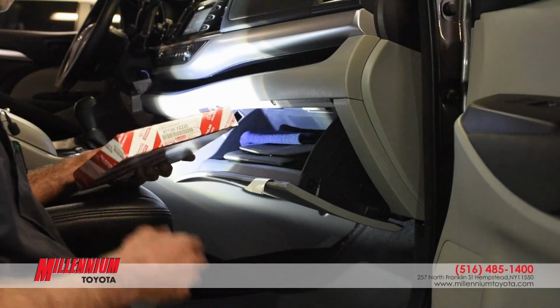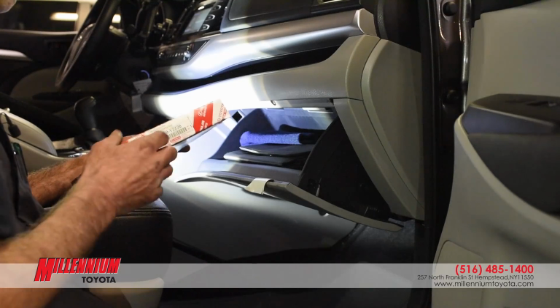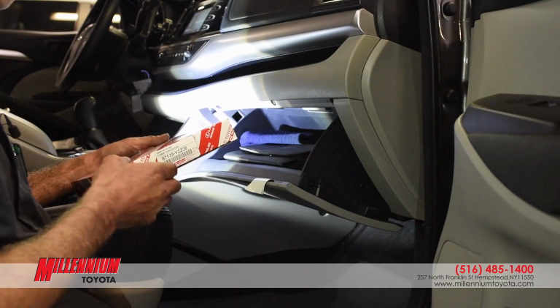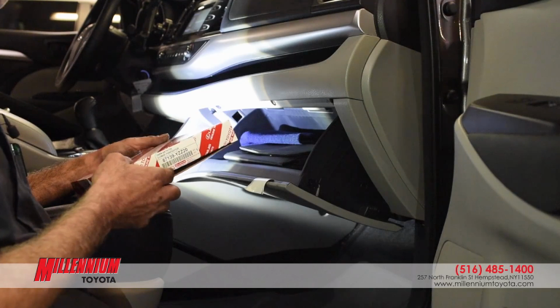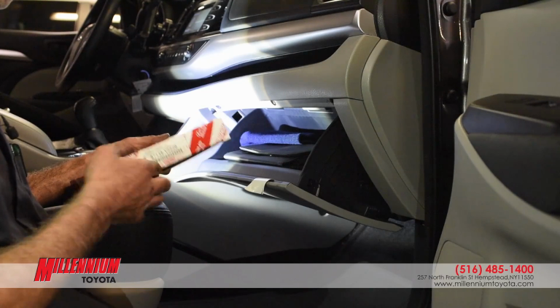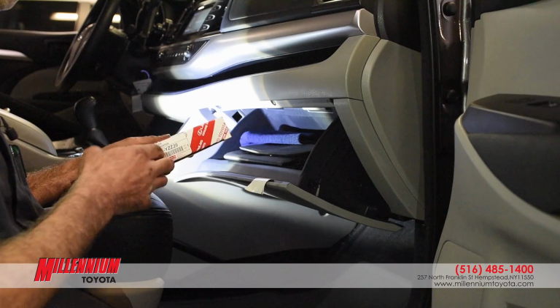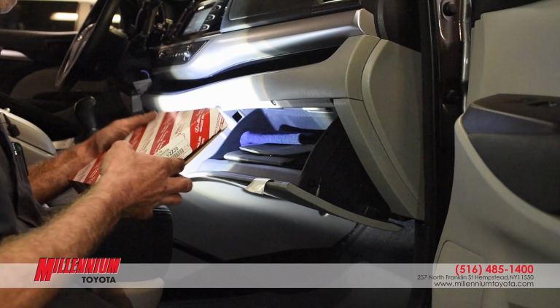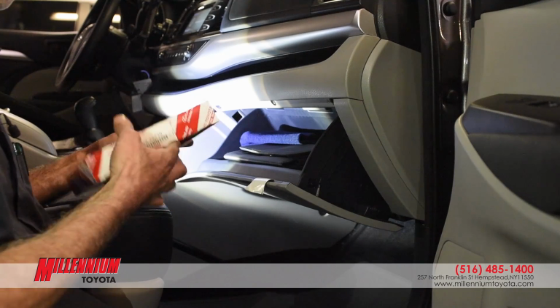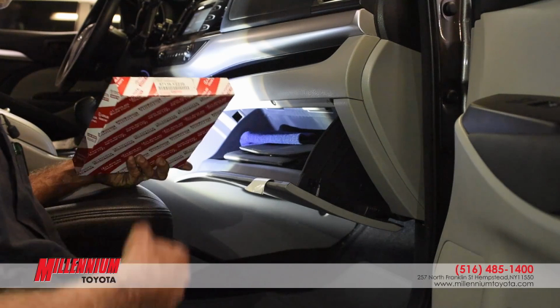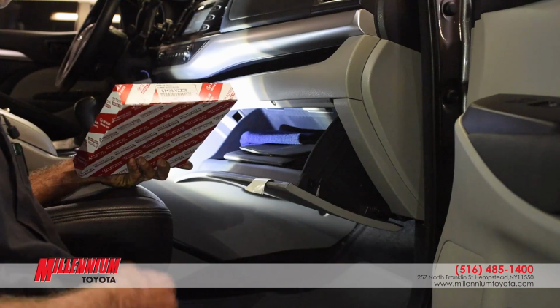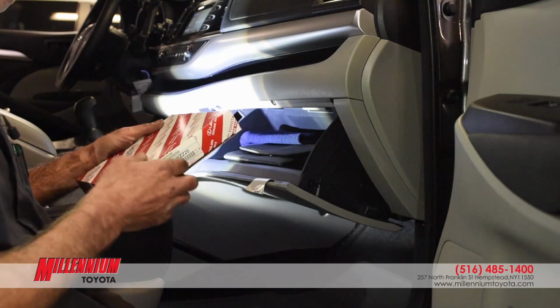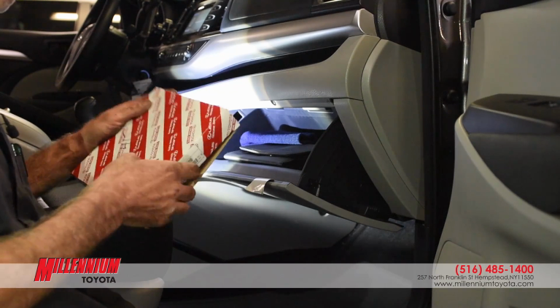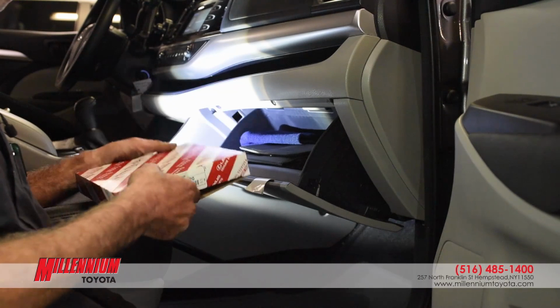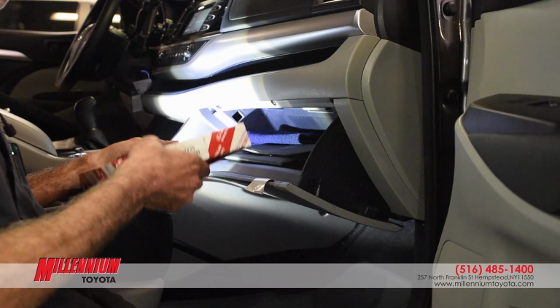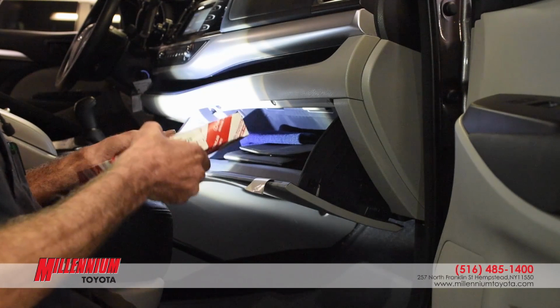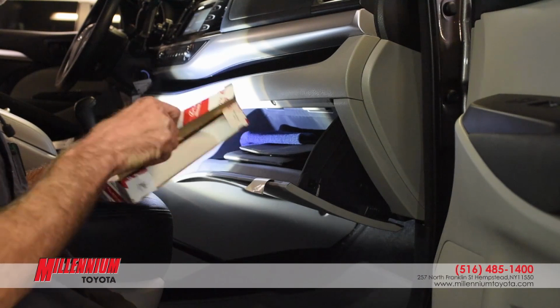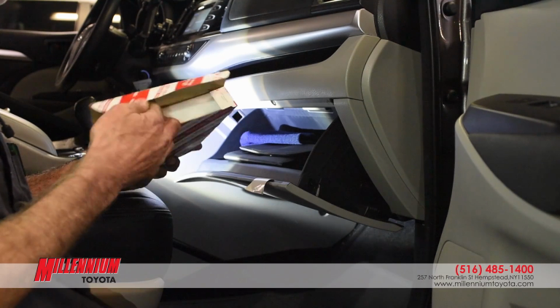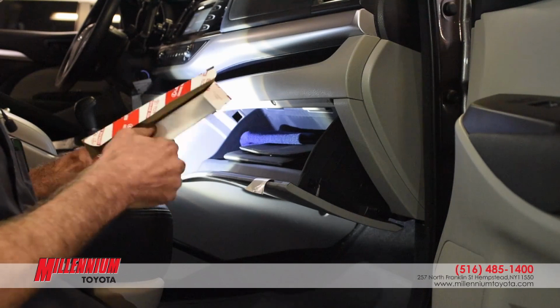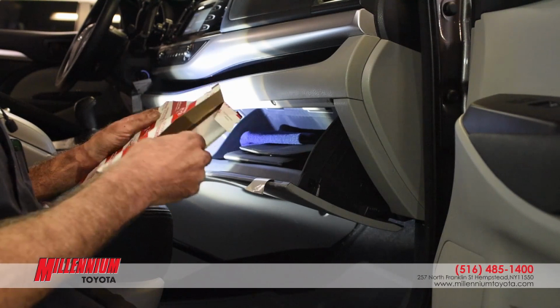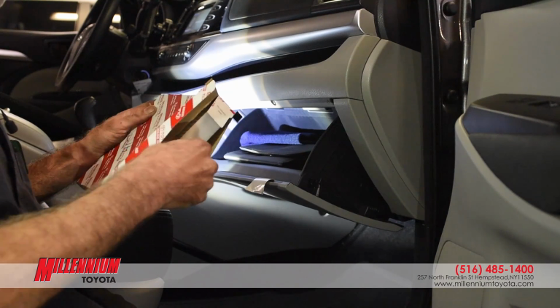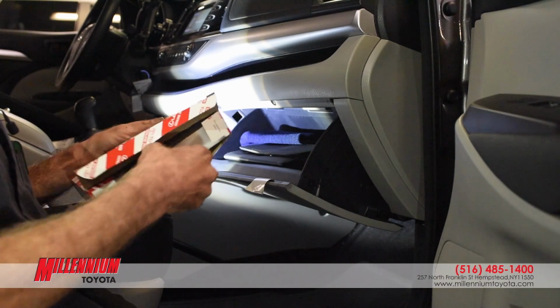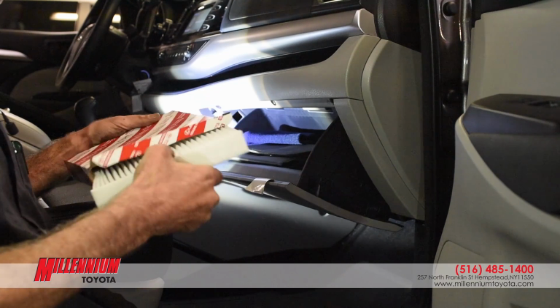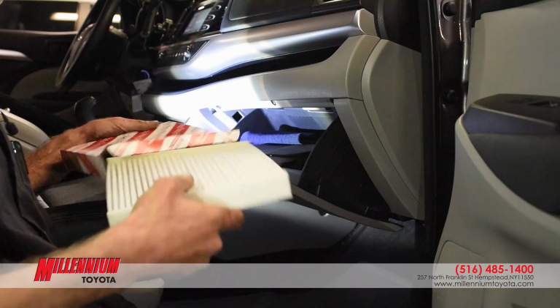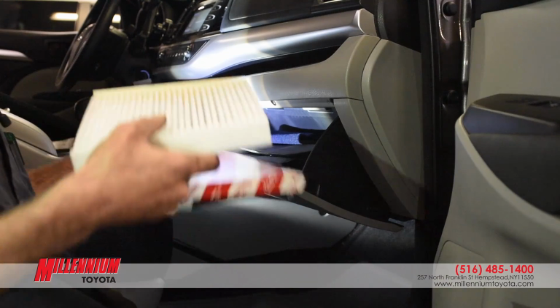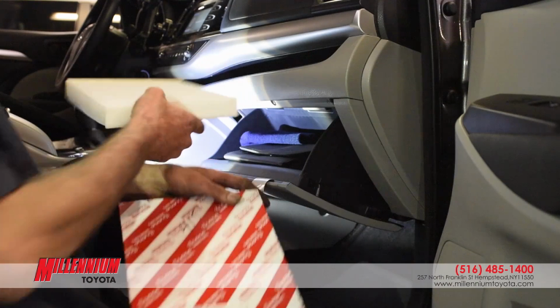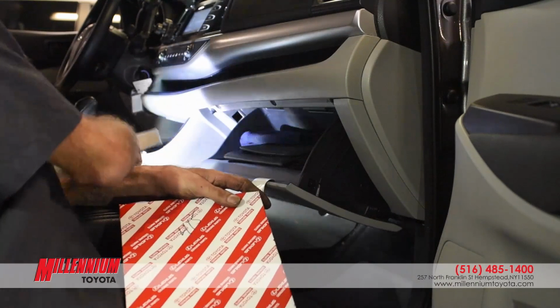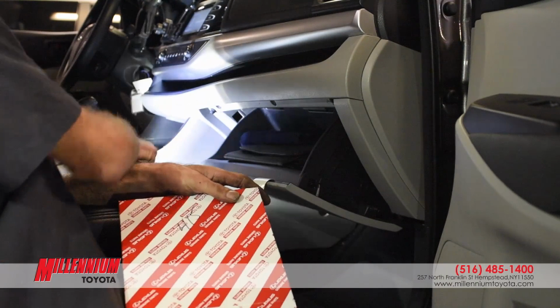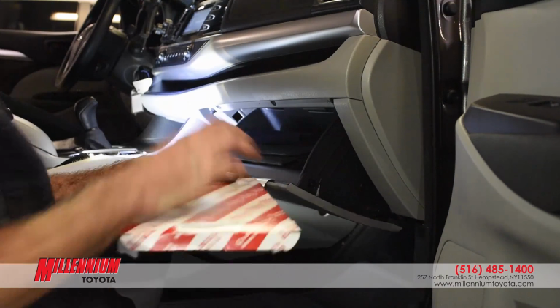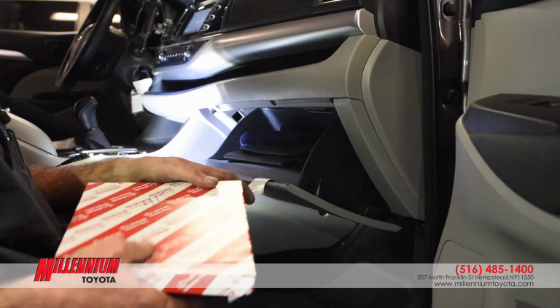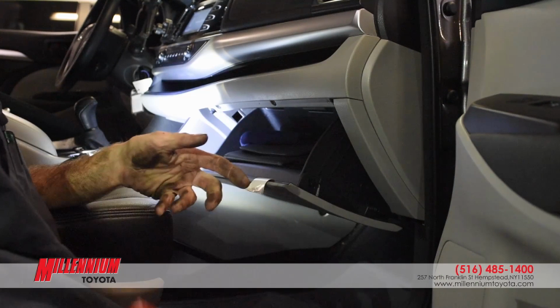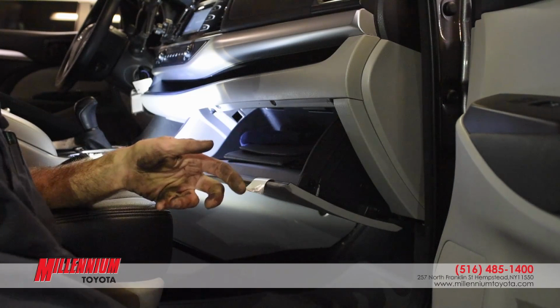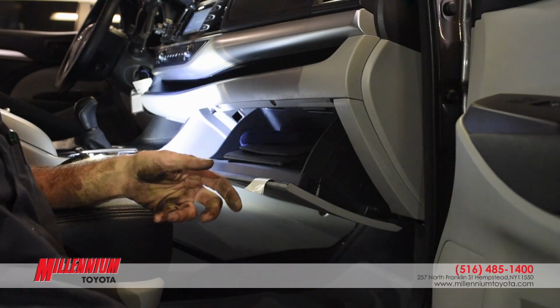Now we're going to replace the cabin filter. I have the new filter here in the box. I'm going to take that out and put the new one on the seat, and put the box over here on the floor.